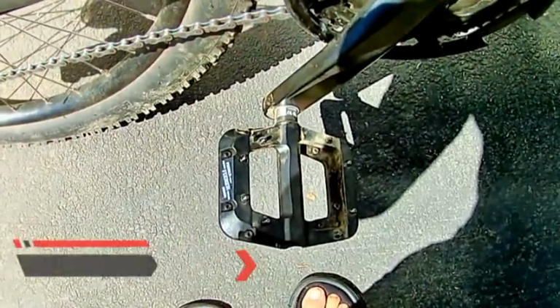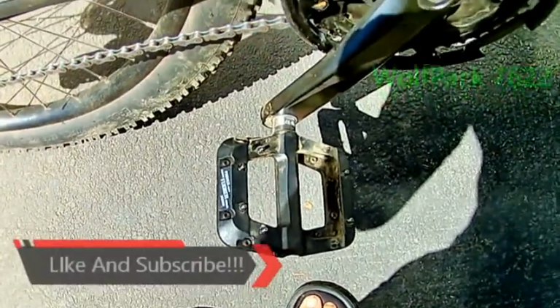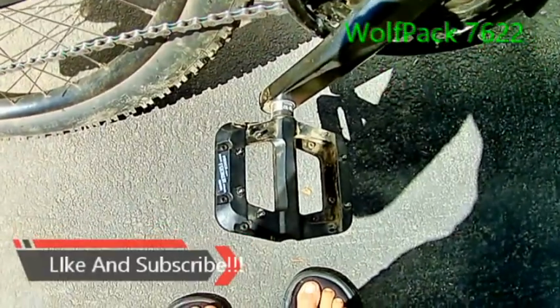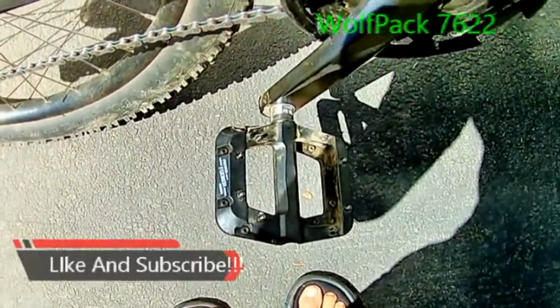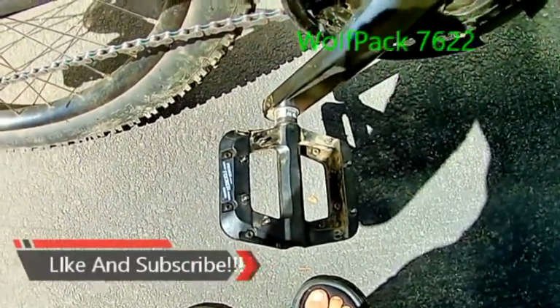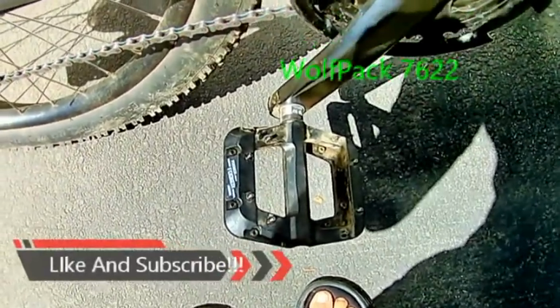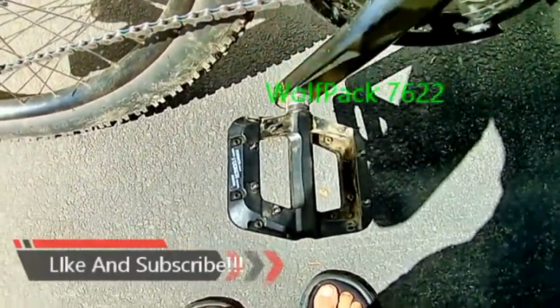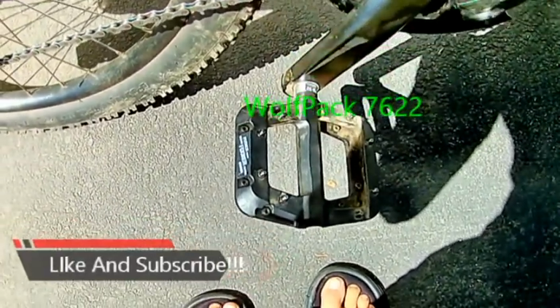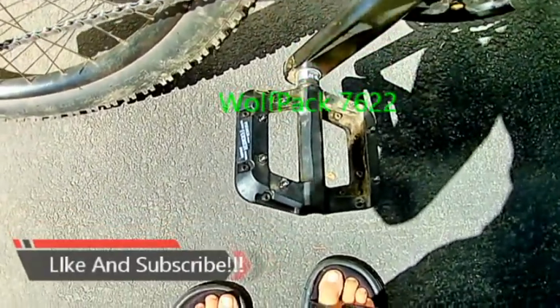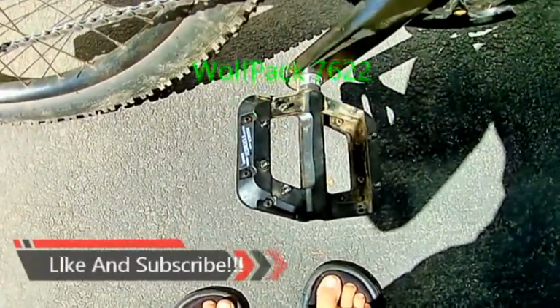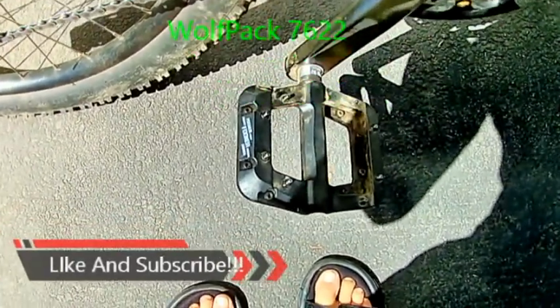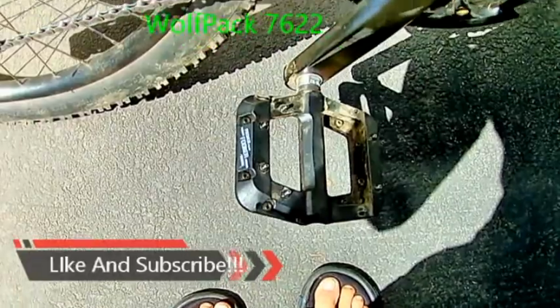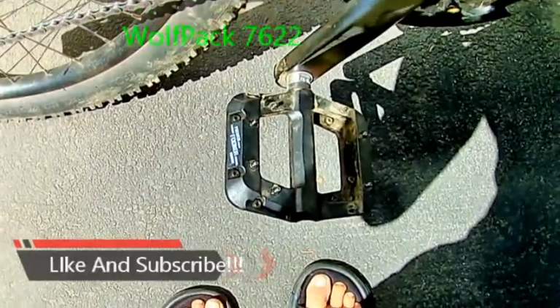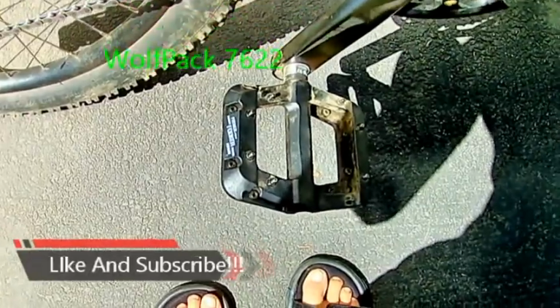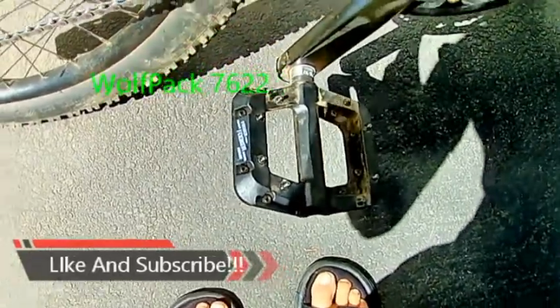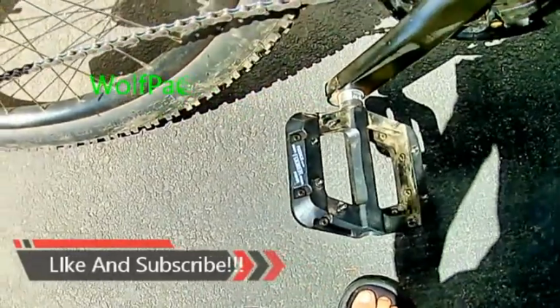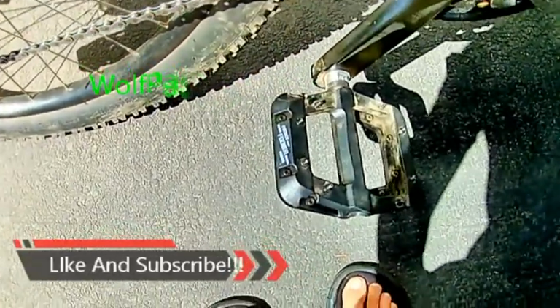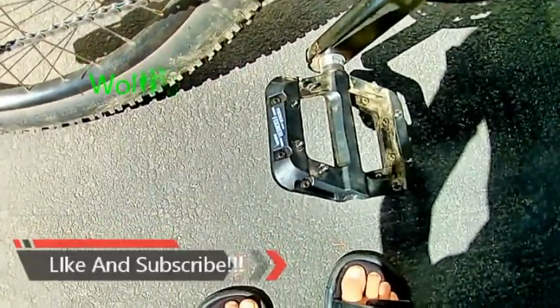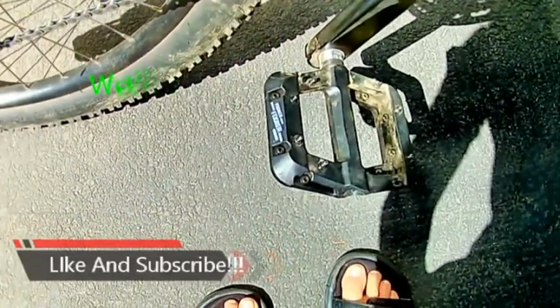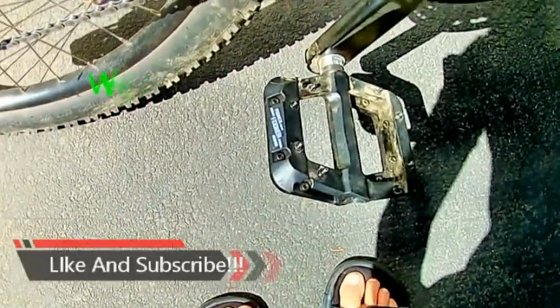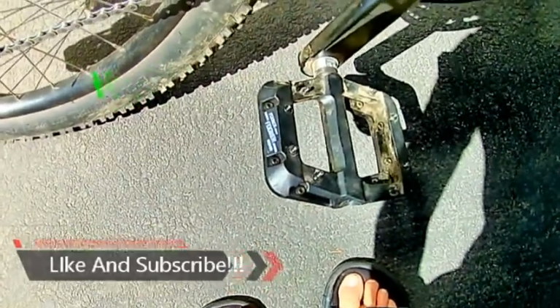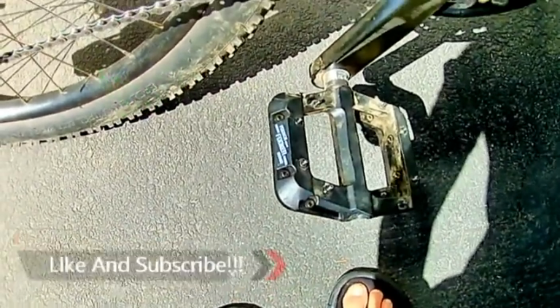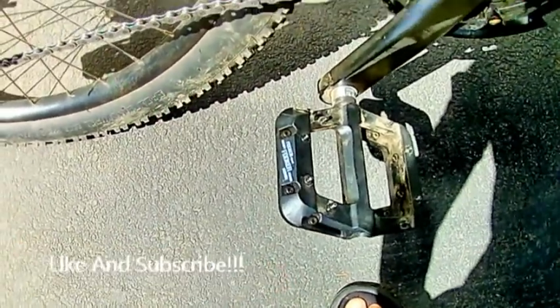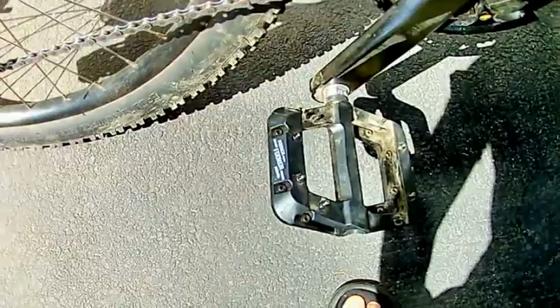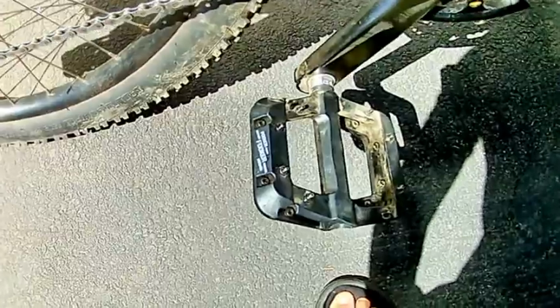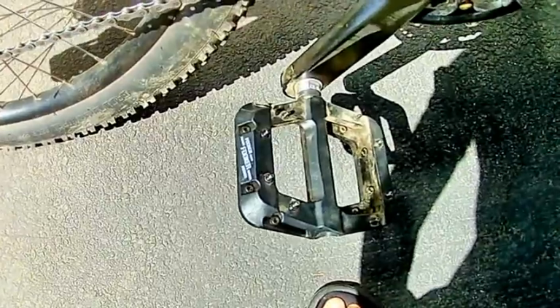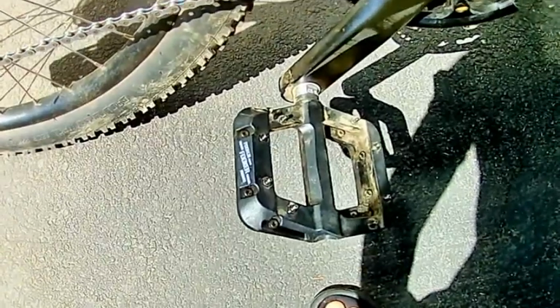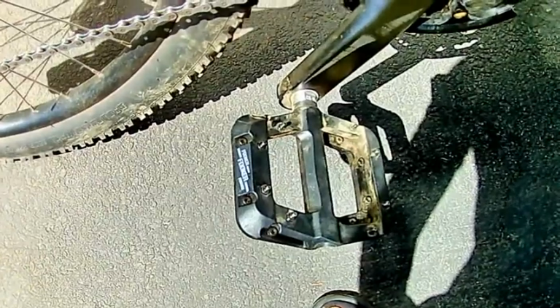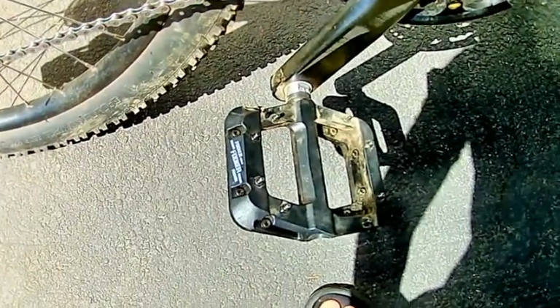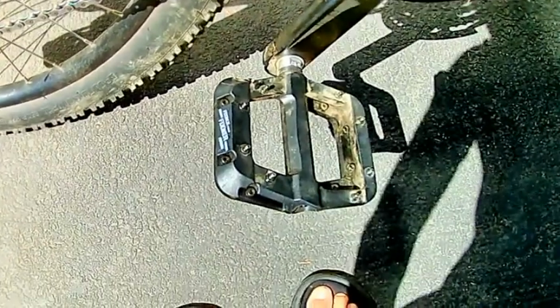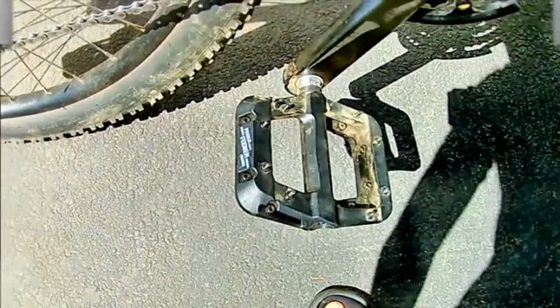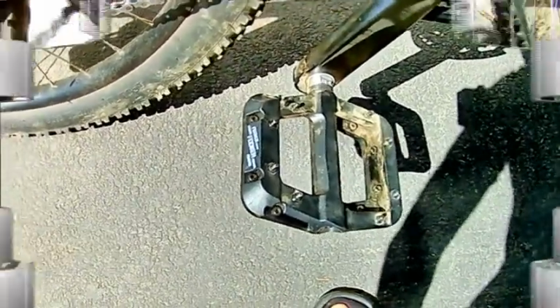Hey guys, so yesterday I bought these new Fooker platform pedals for $20 on Amazon and I will be reviewing them today. Hope you guys like the video.